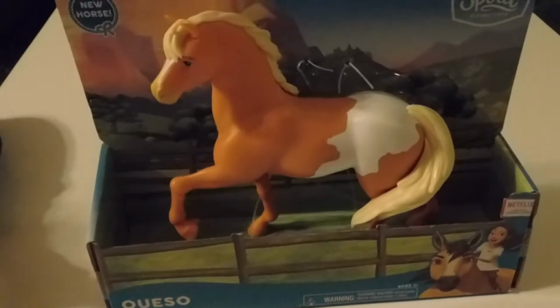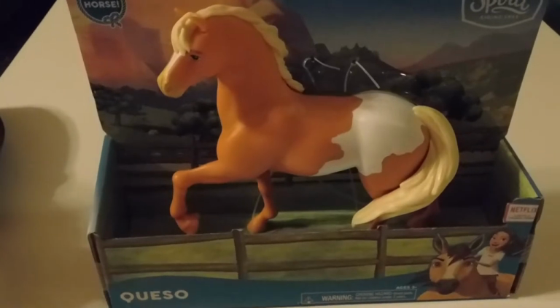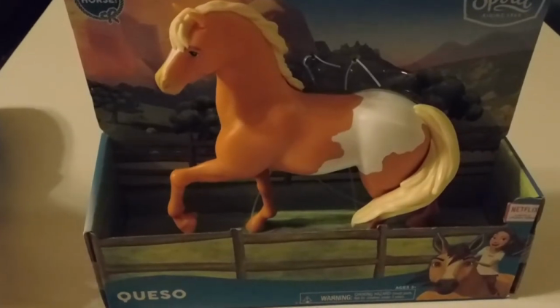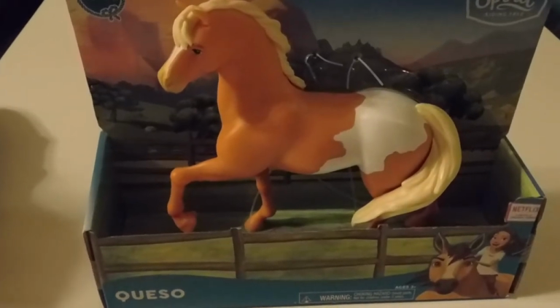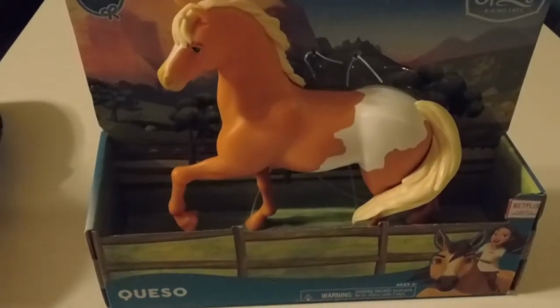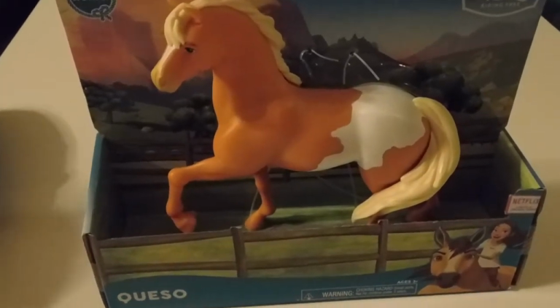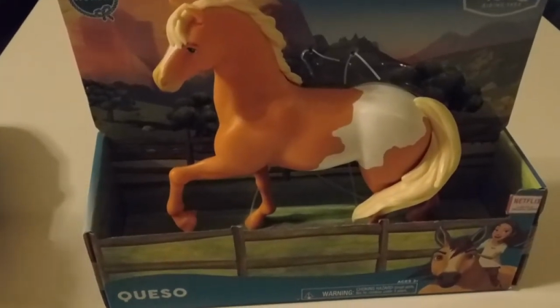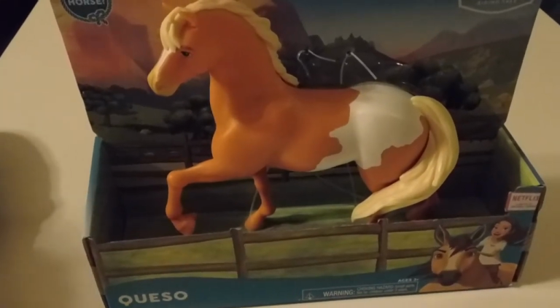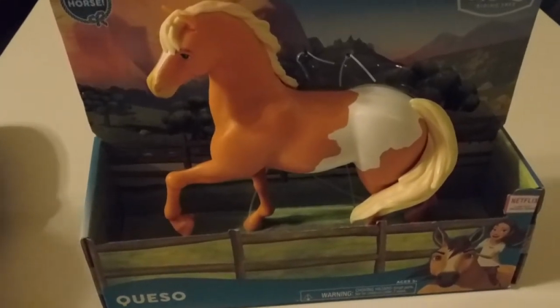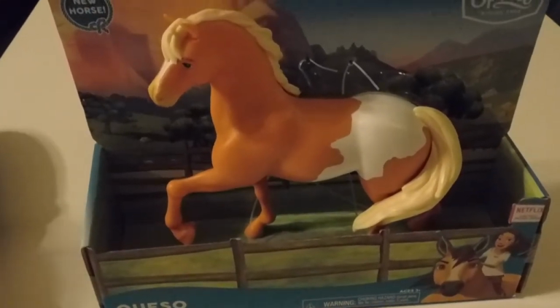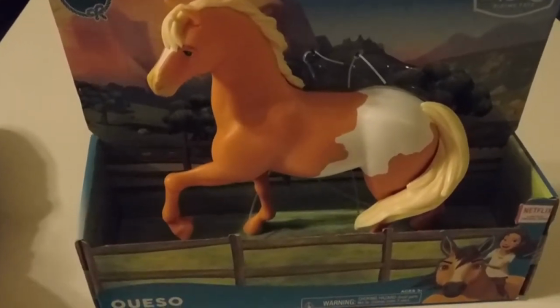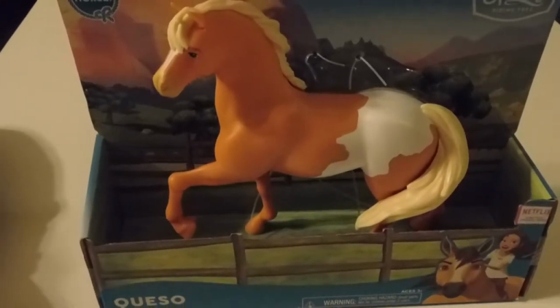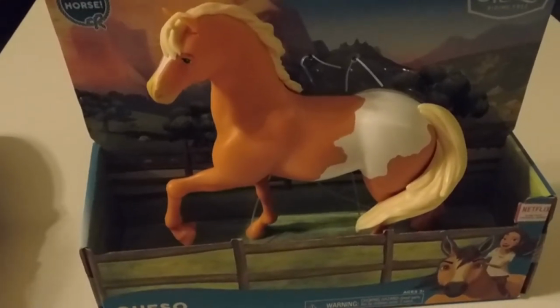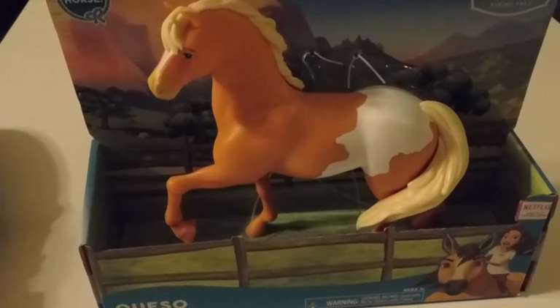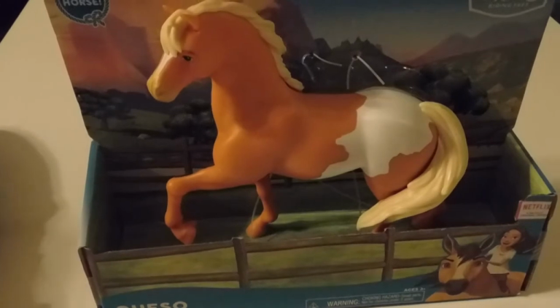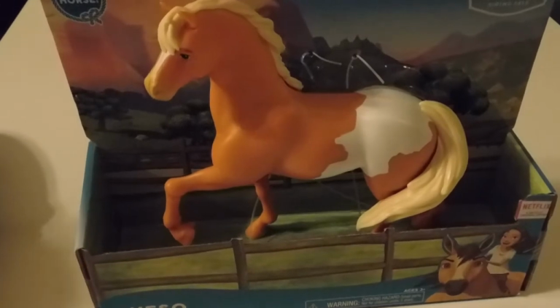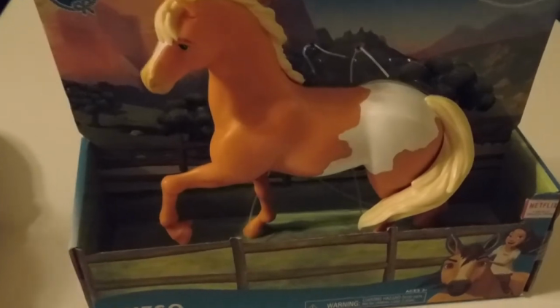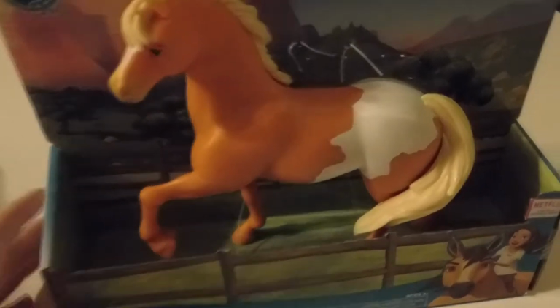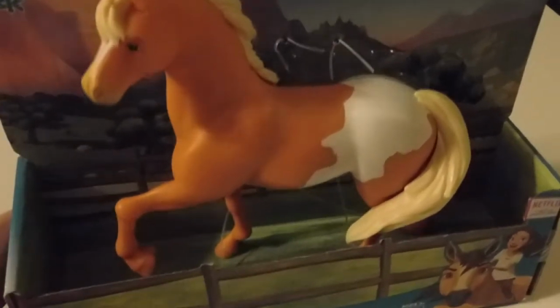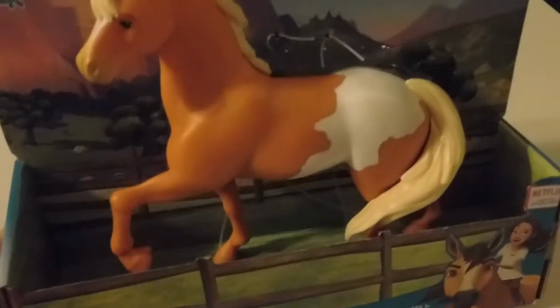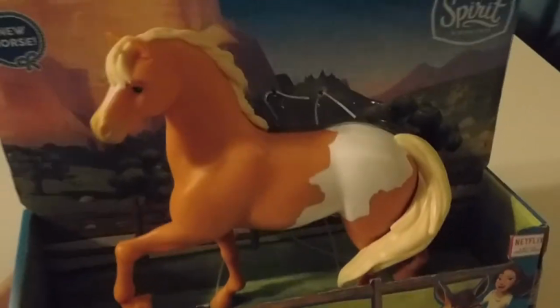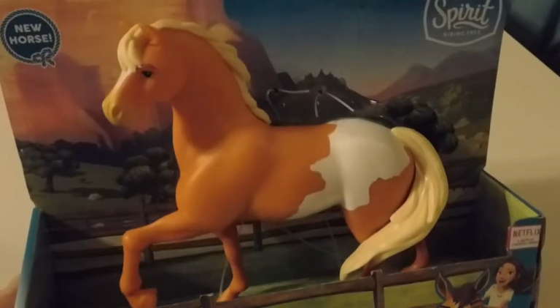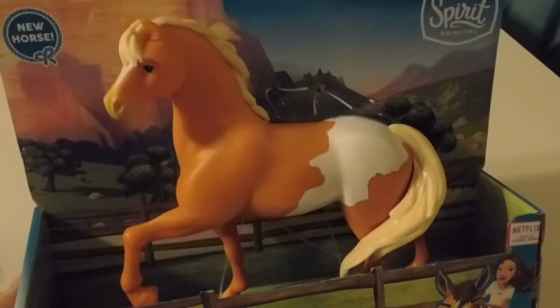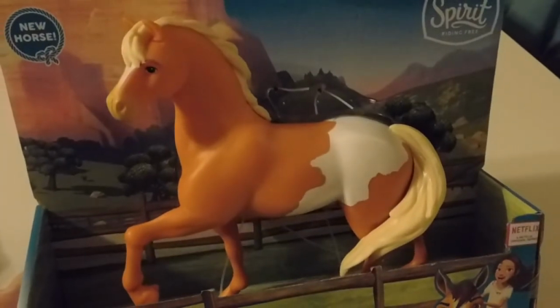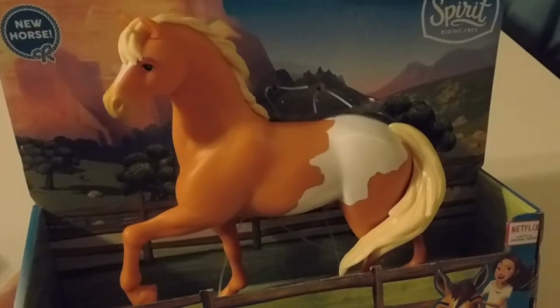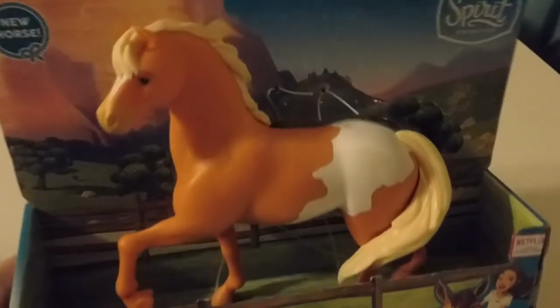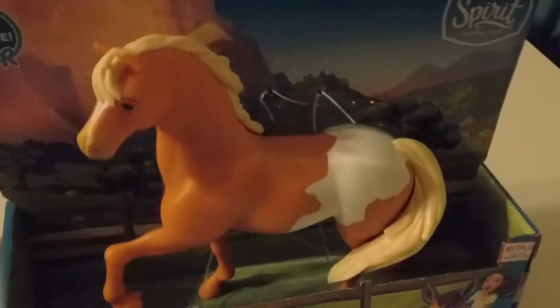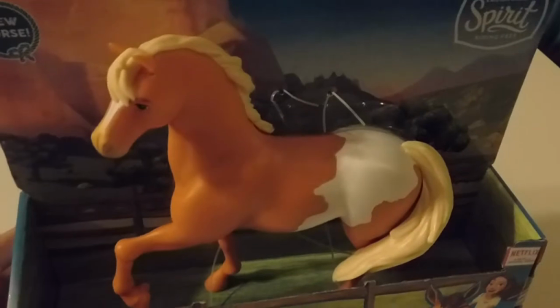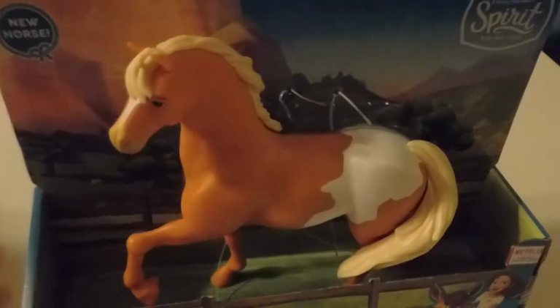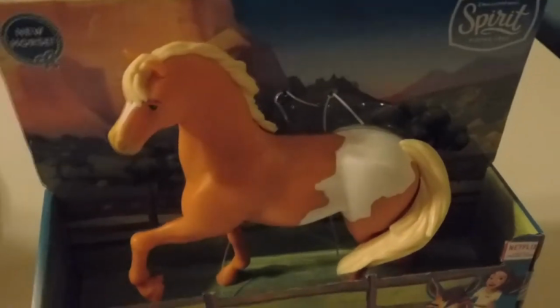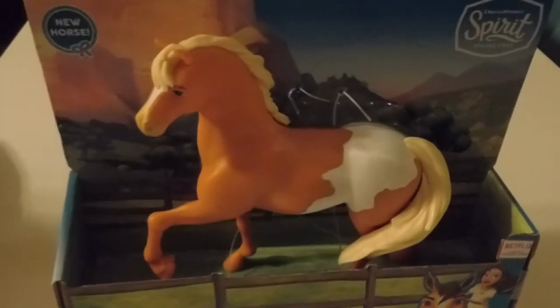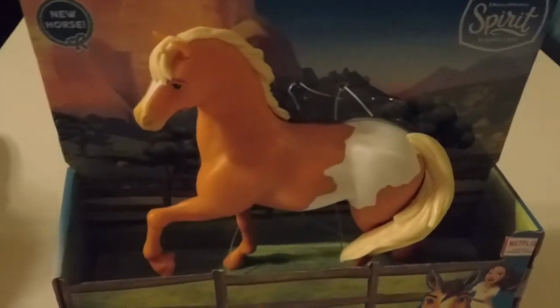Welcome back to Play with Mommy and Me! We're back today with another toy review, and it's Spirit Riding Free. We haven't done one of these in a while — it's been a good little bit, at least before we moved.